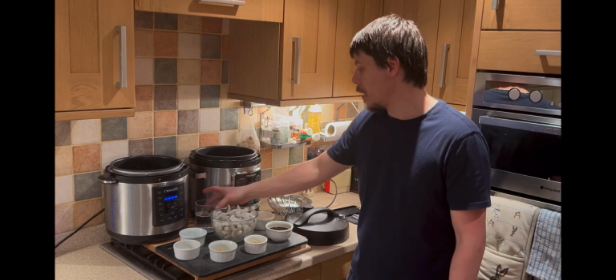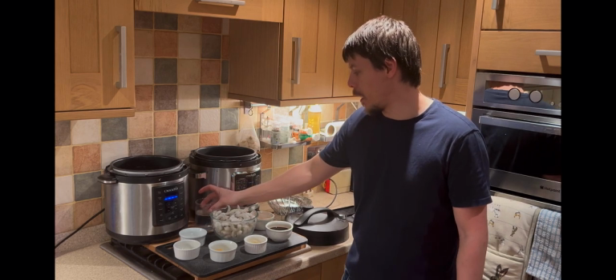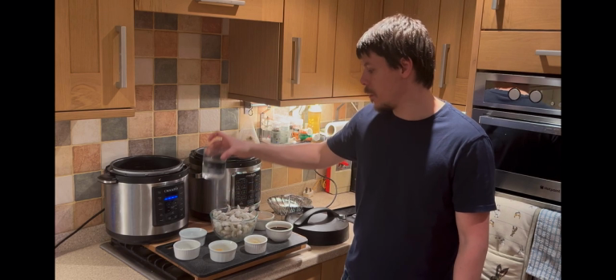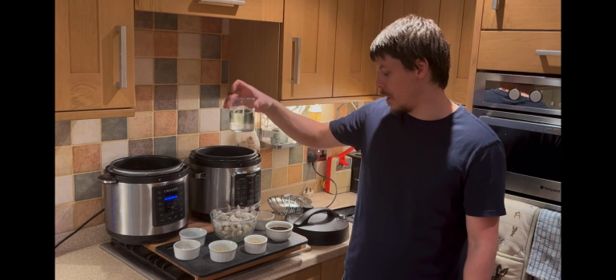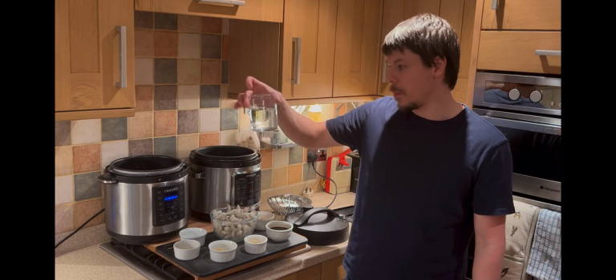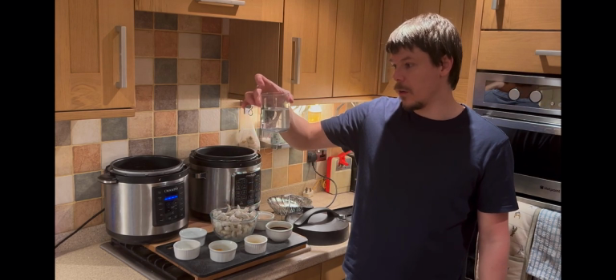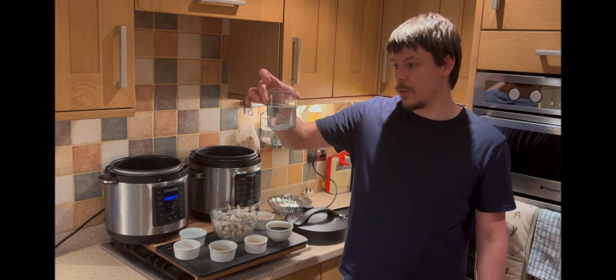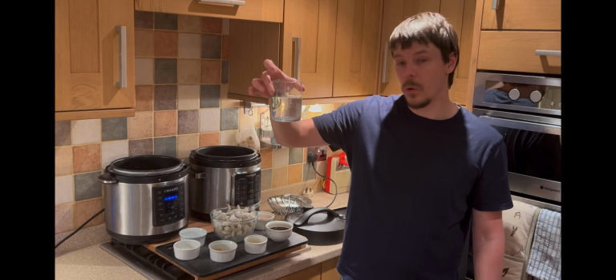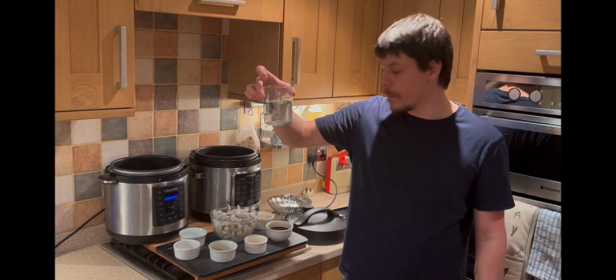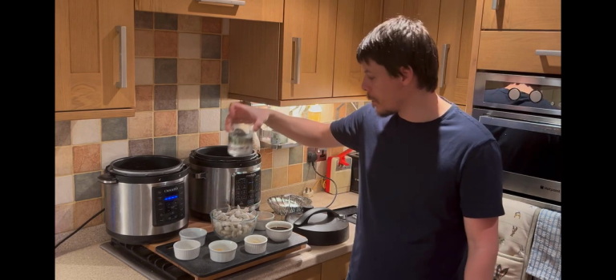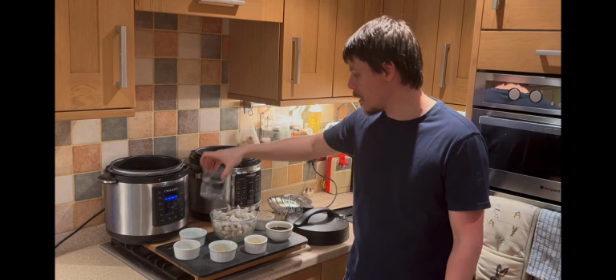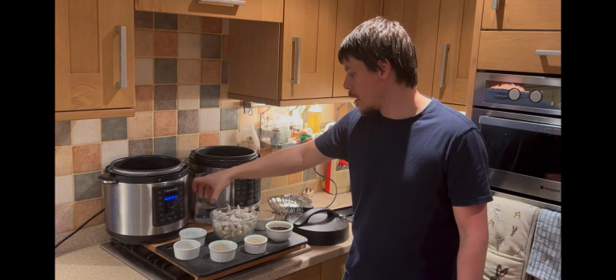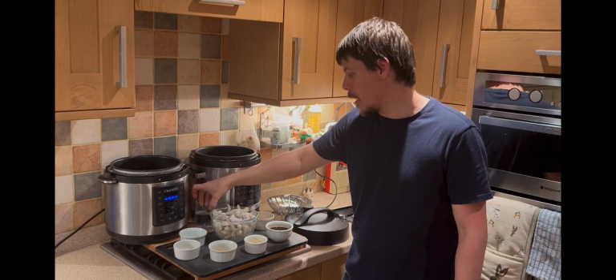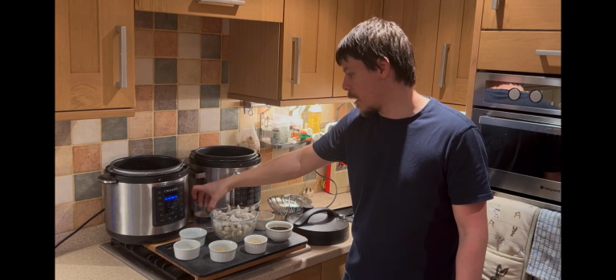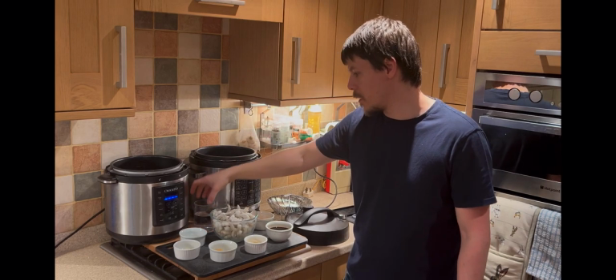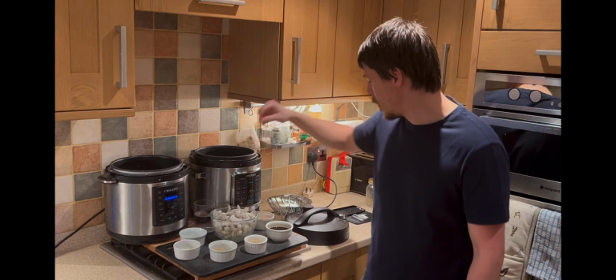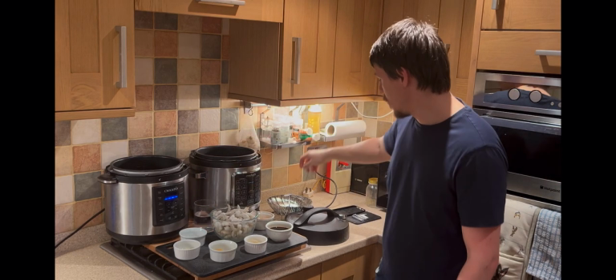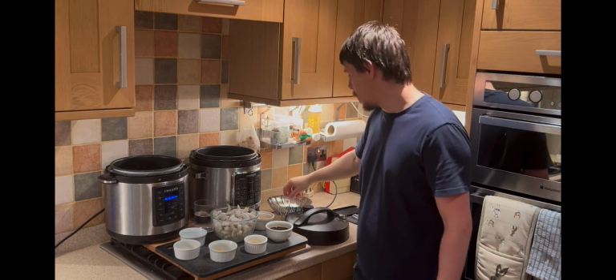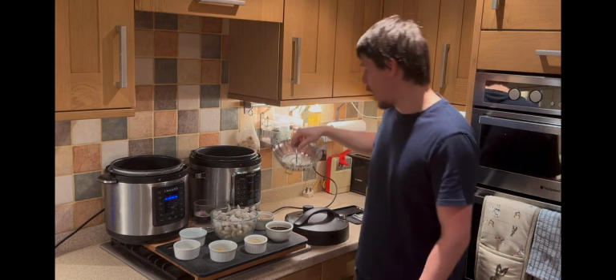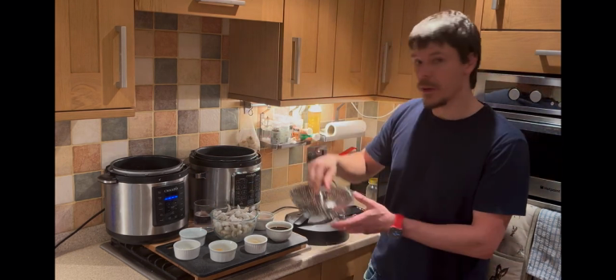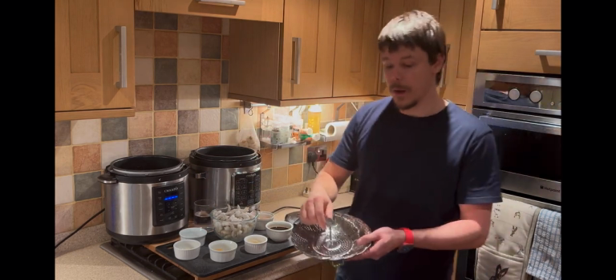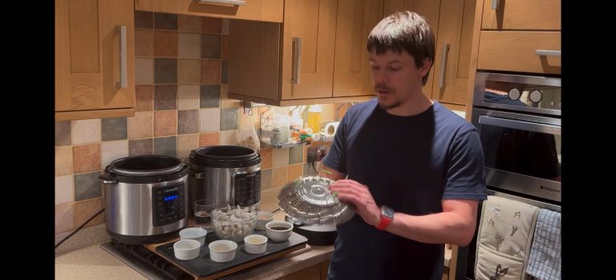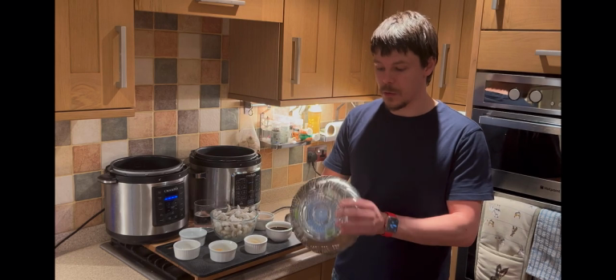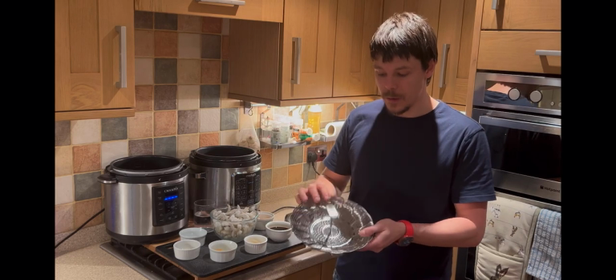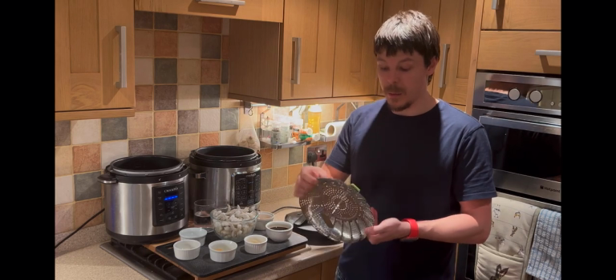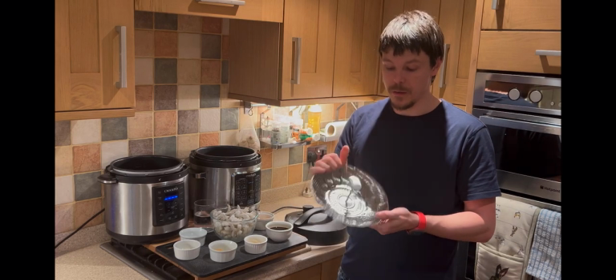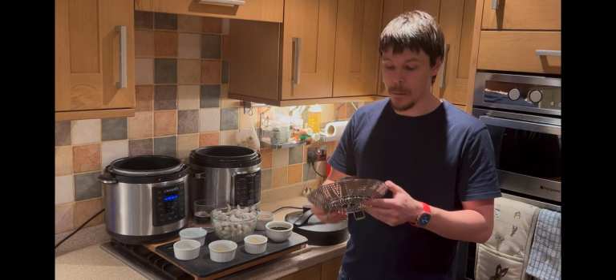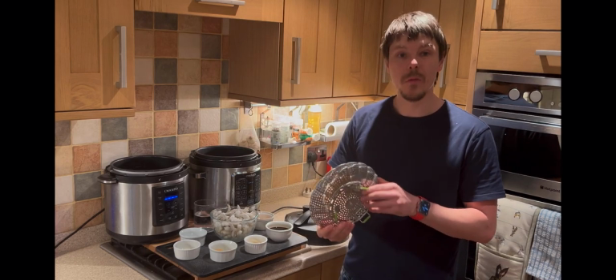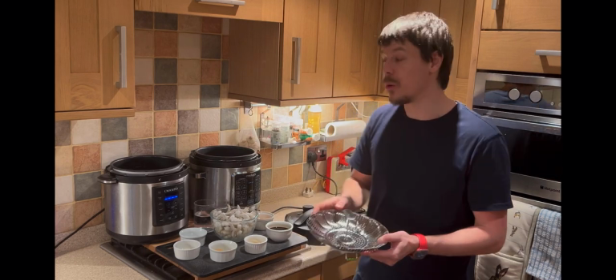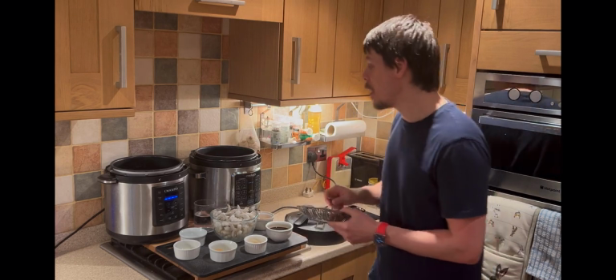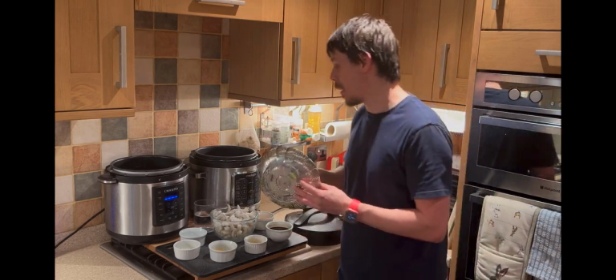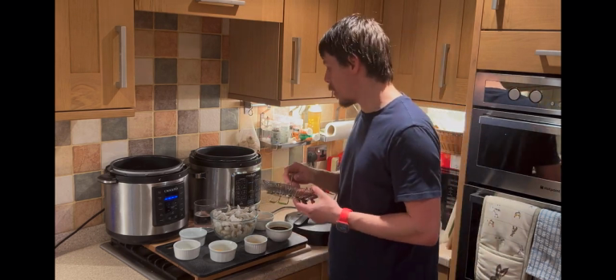We have a cup of water and for equipment we have a steamer — an ordinary trivet, you can get them for about five to ten pounds, order them or buy them from shops.